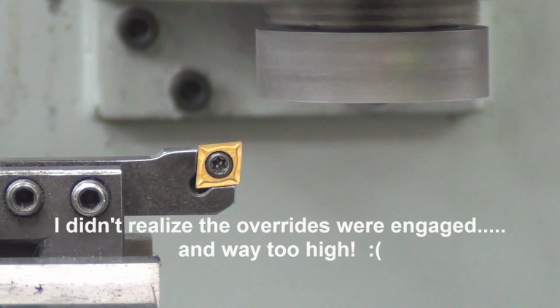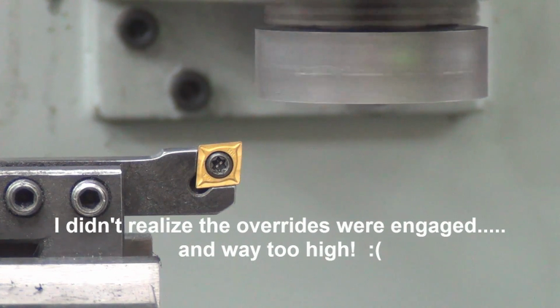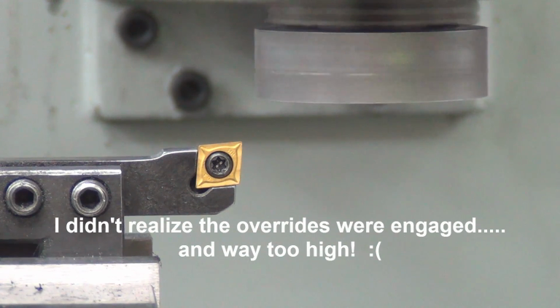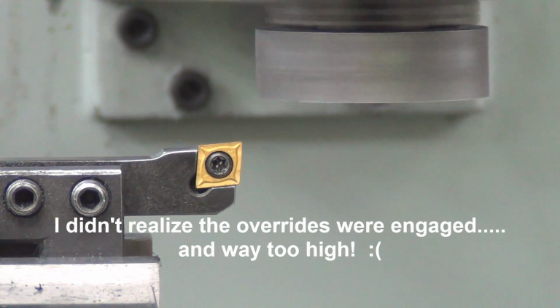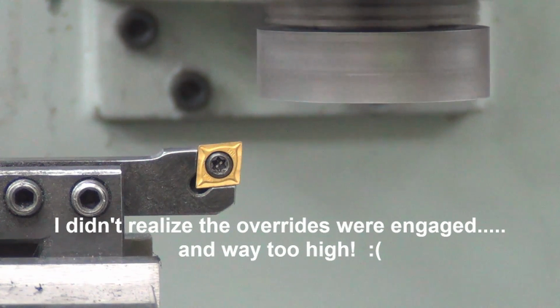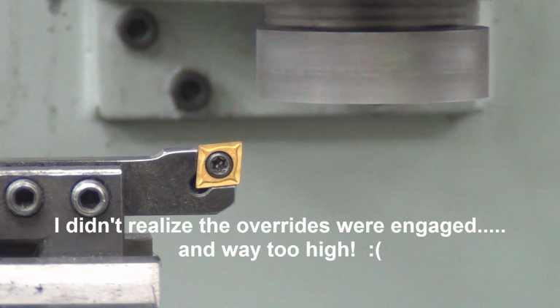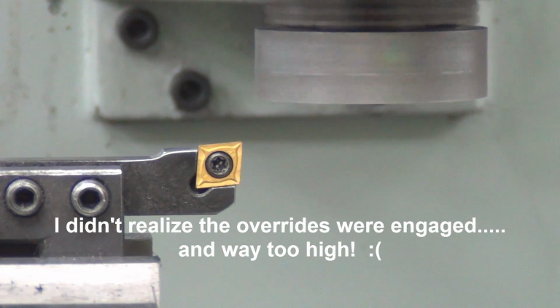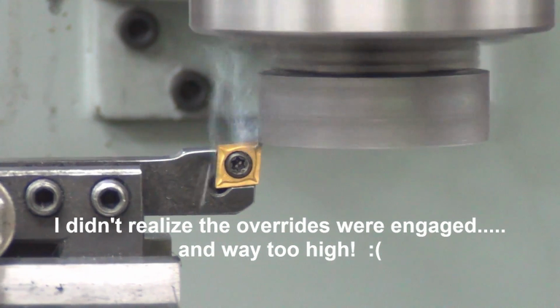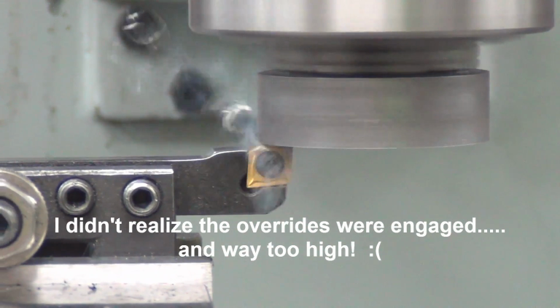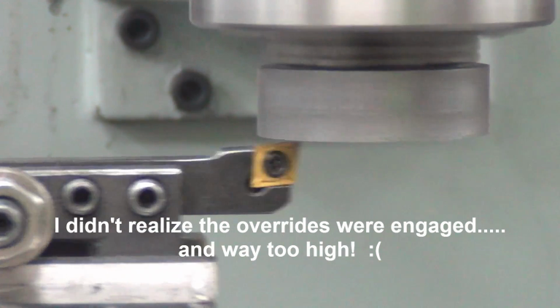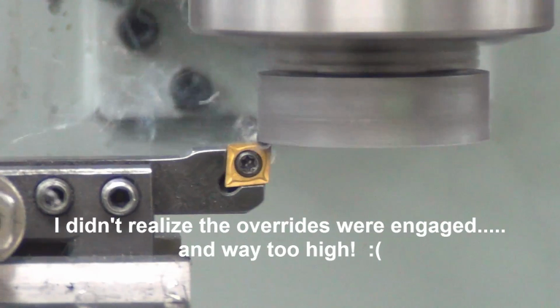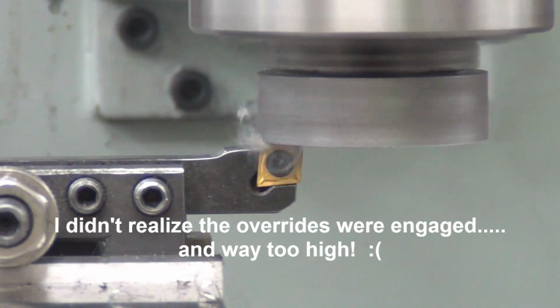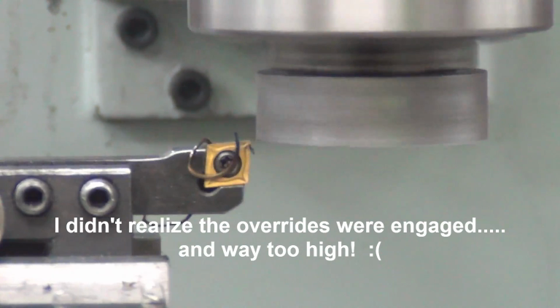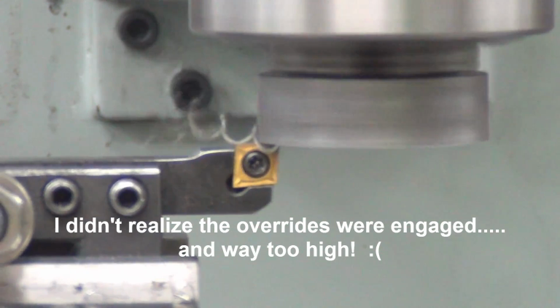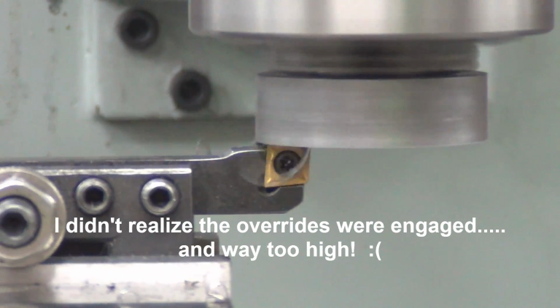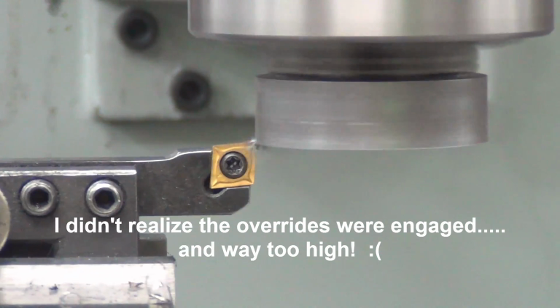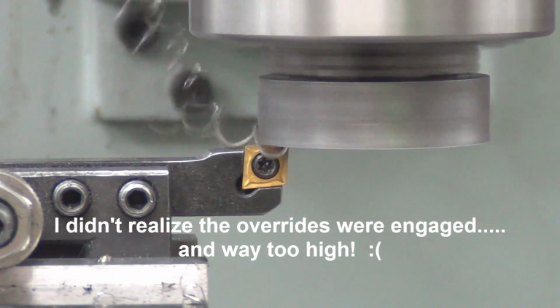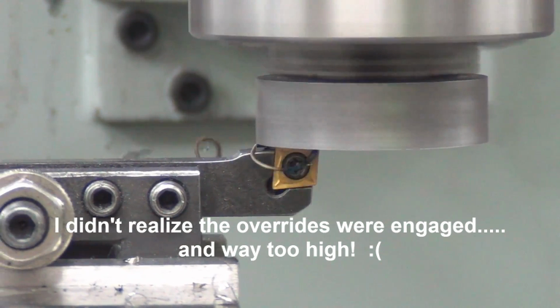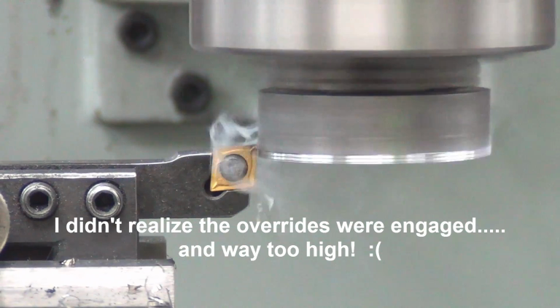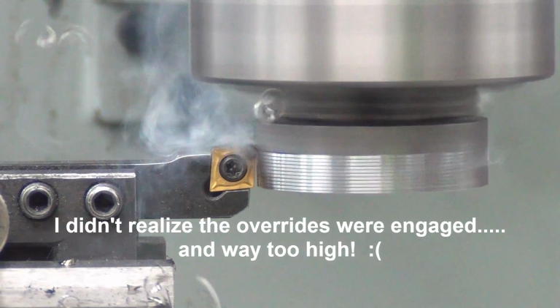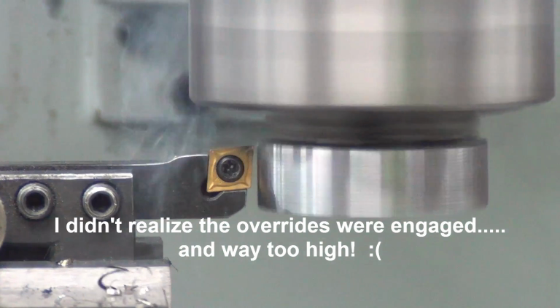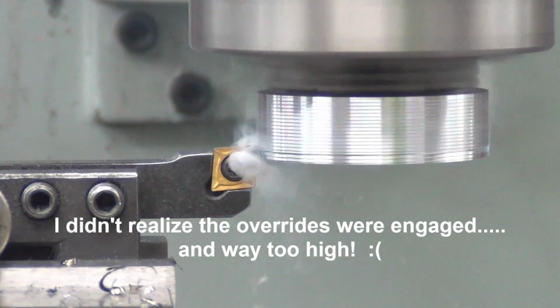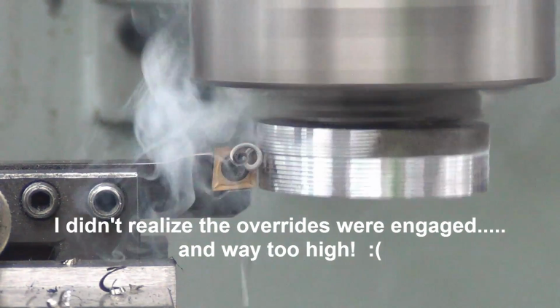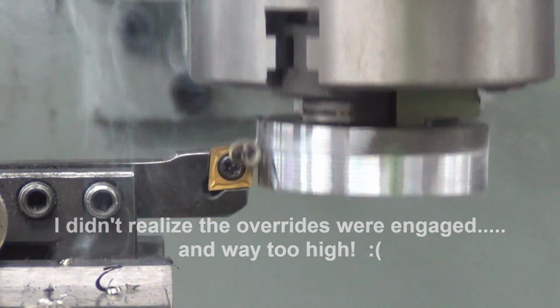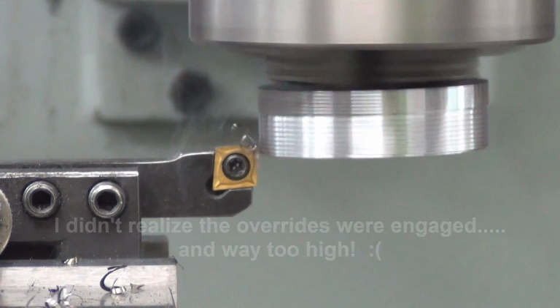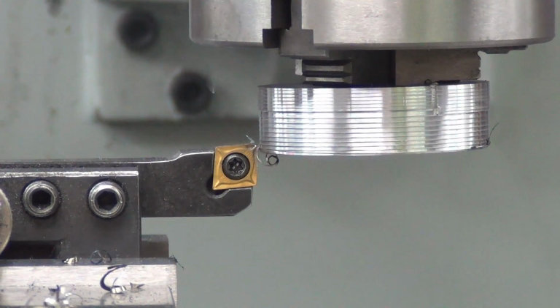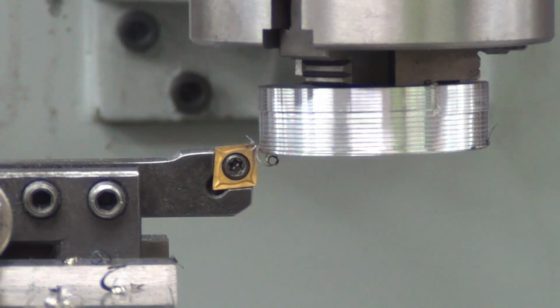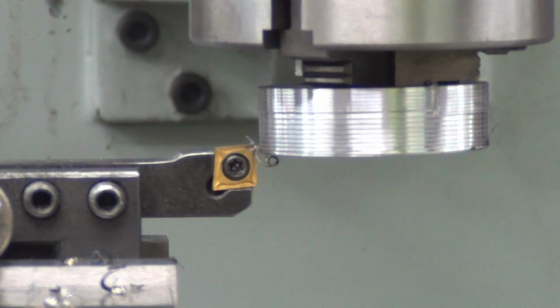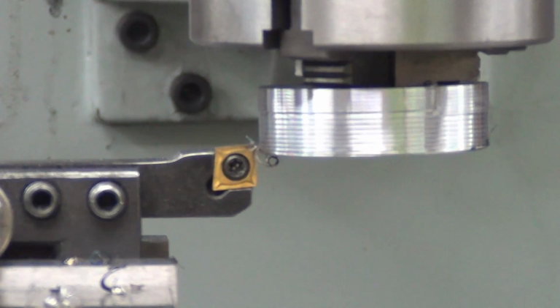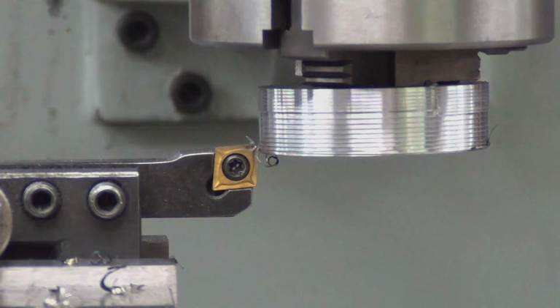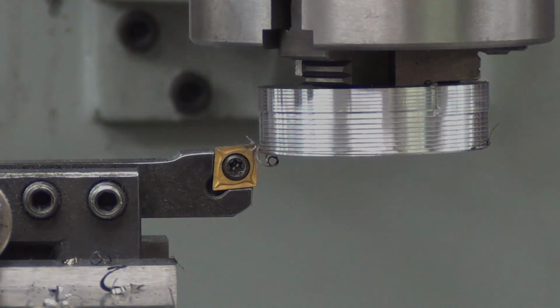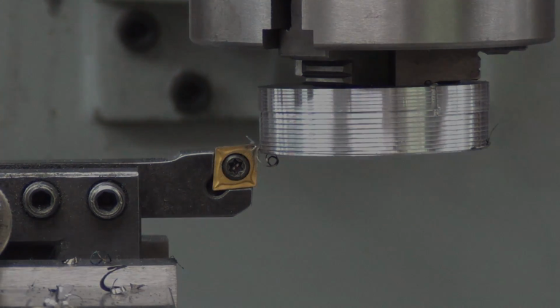I've got my finger on the e-stop of the pendant. Goddammit. Ahhhh.